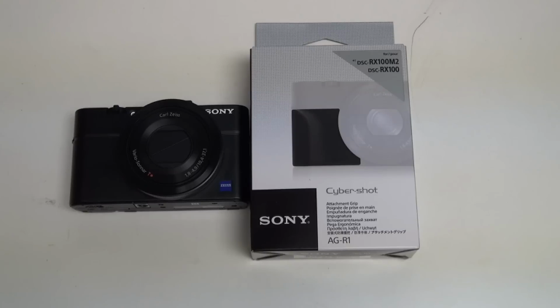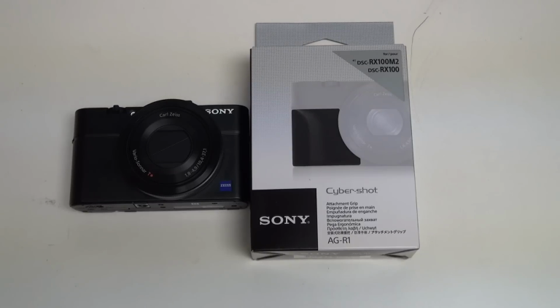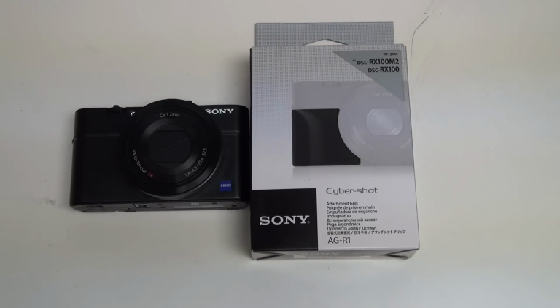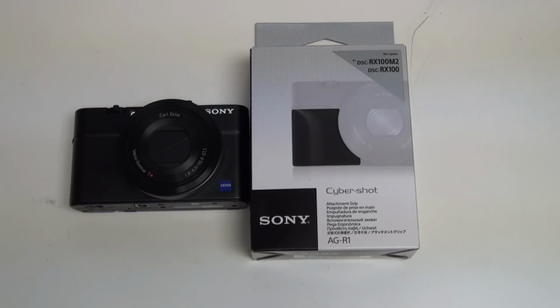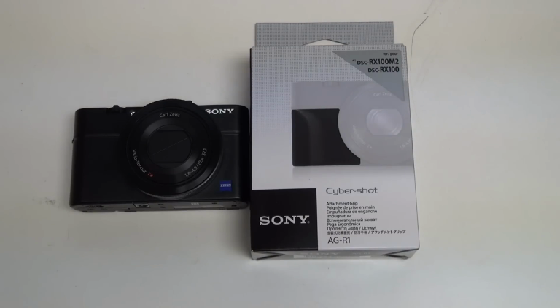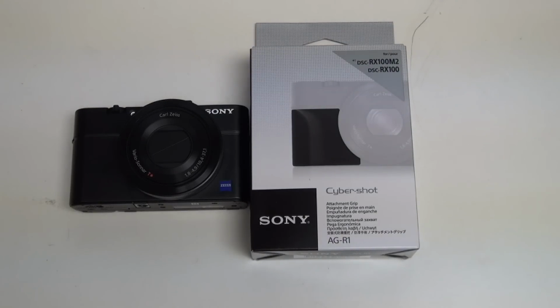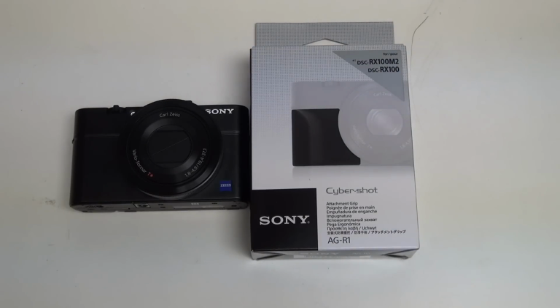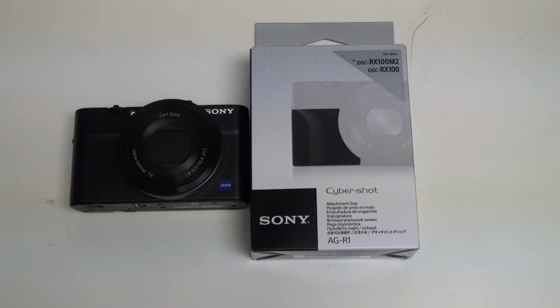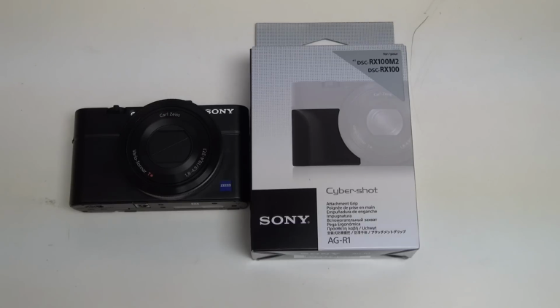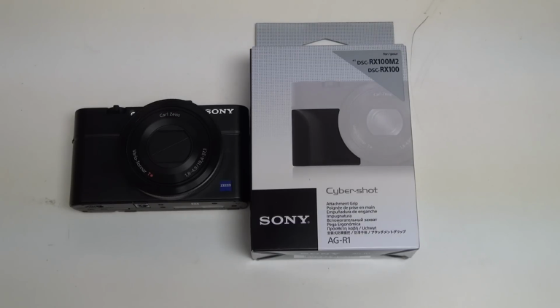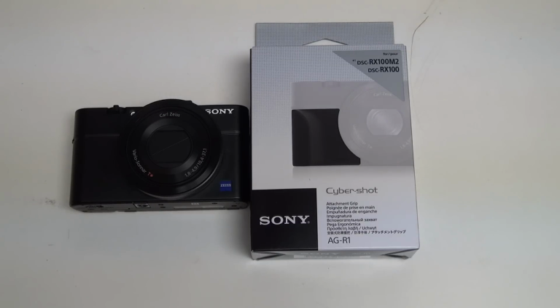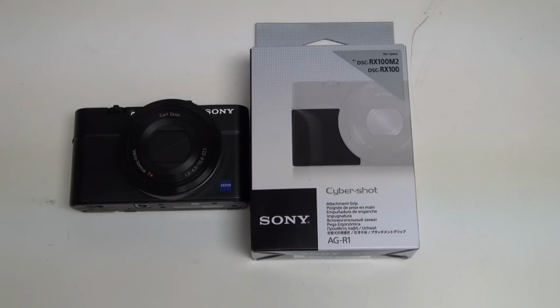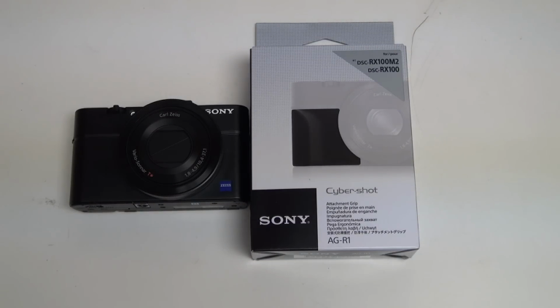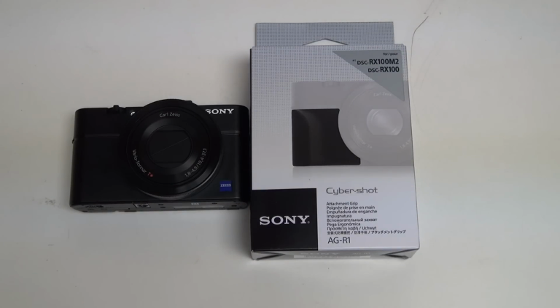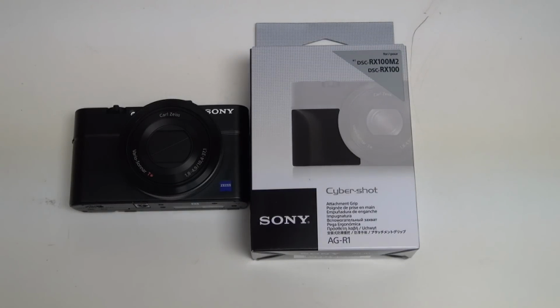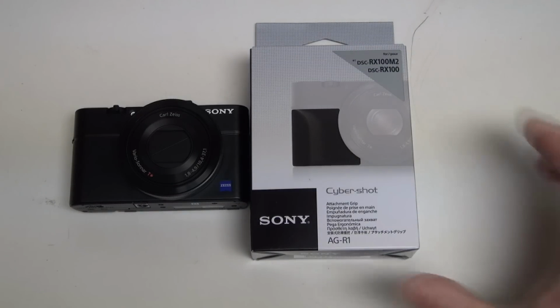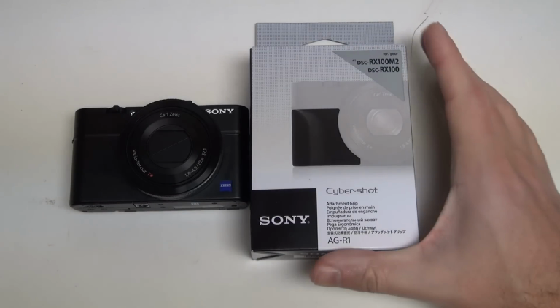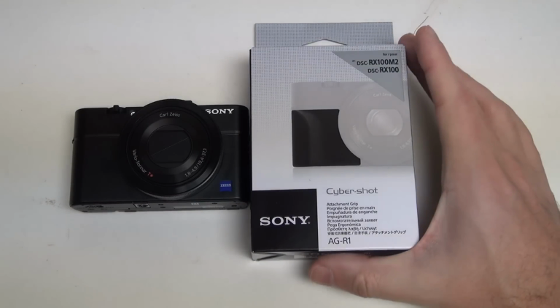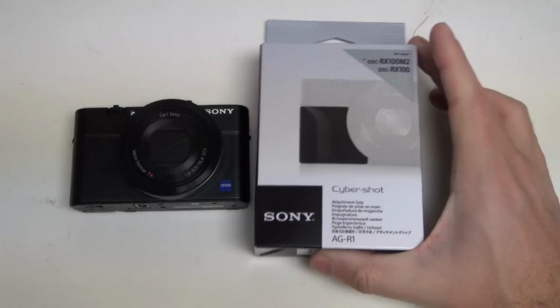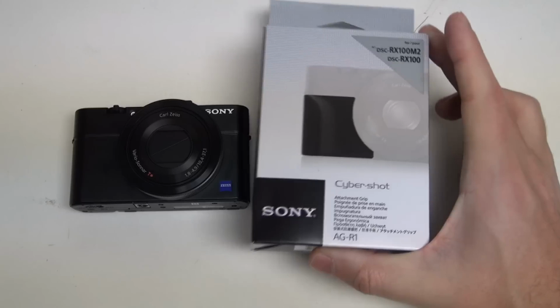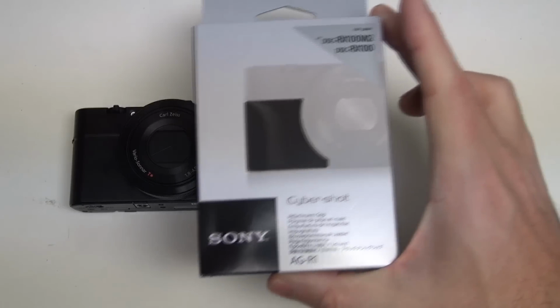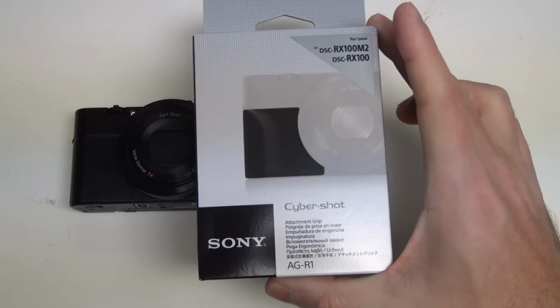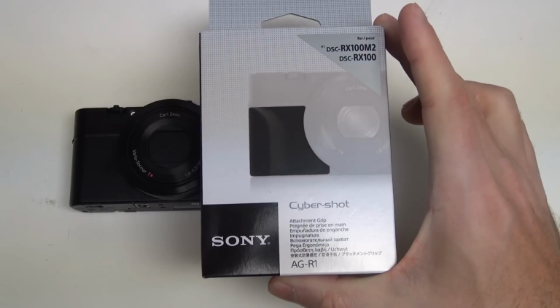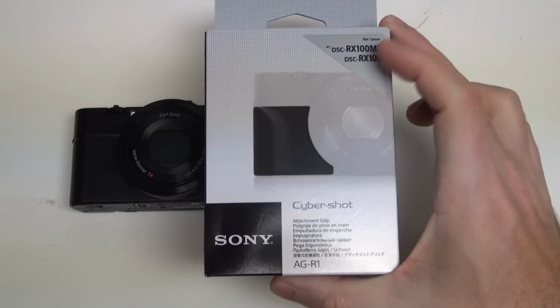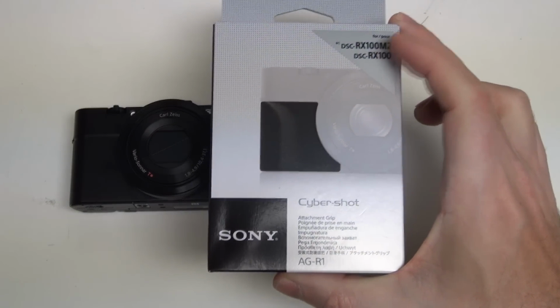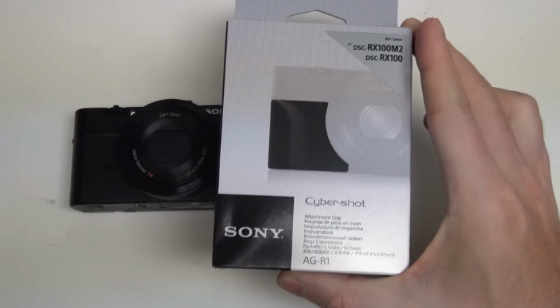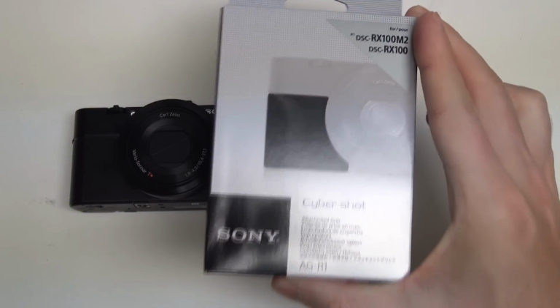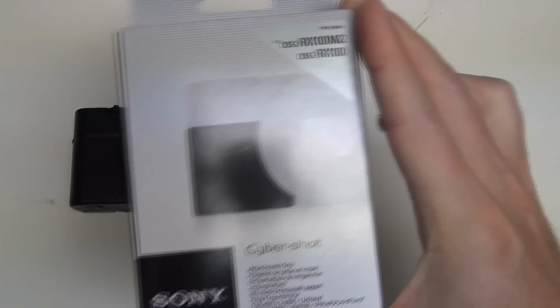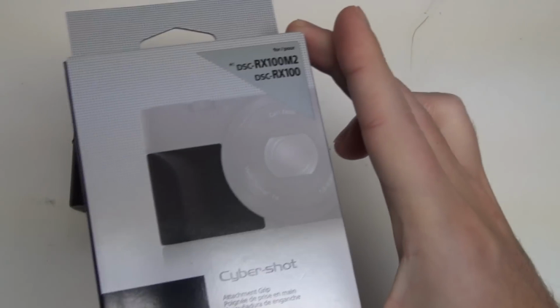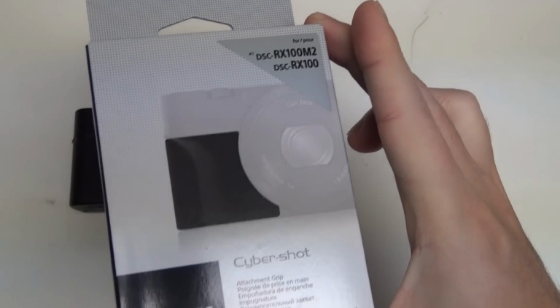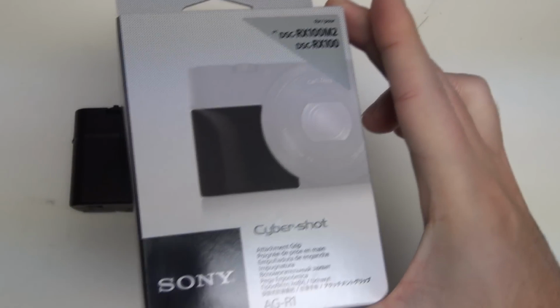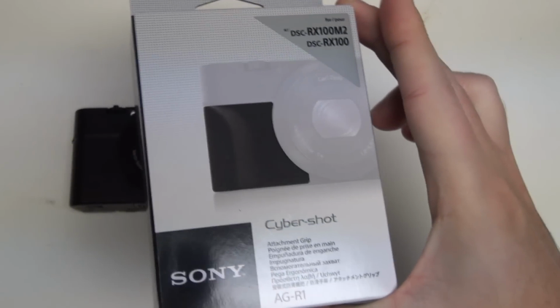Hey everybody, Ed here with the Digital Digest, and today I wanted to share a quick unboxing and first look at the Sony Cybershot AGR1. This is an accessory designed for the RX100 and Mark II, as you can see right there, noted on the packaging.